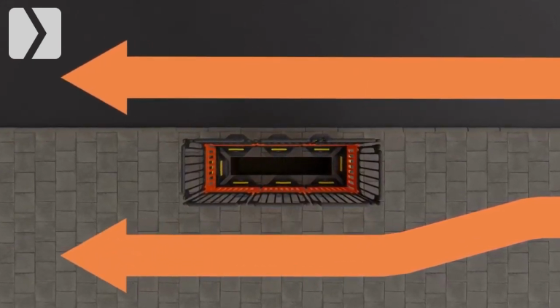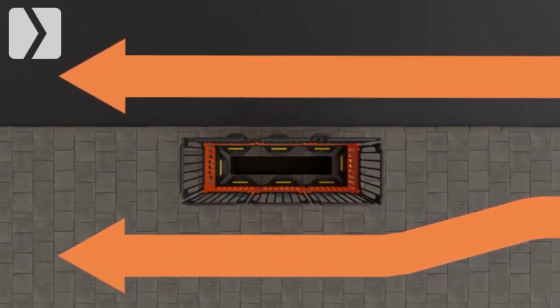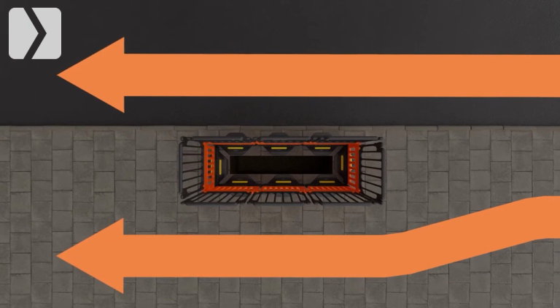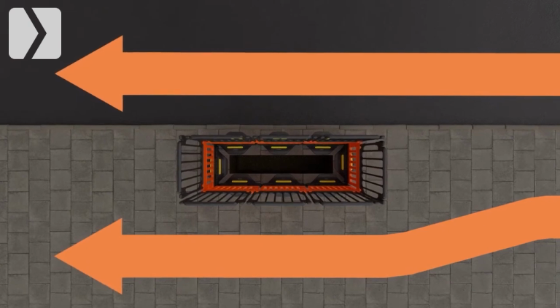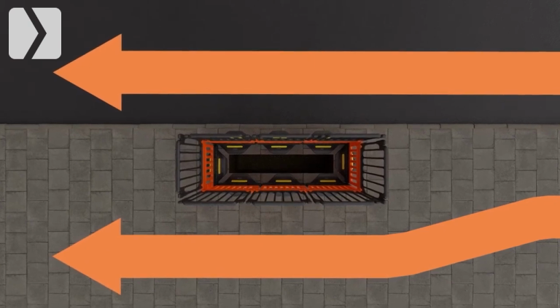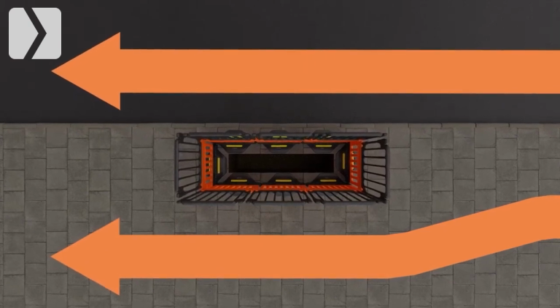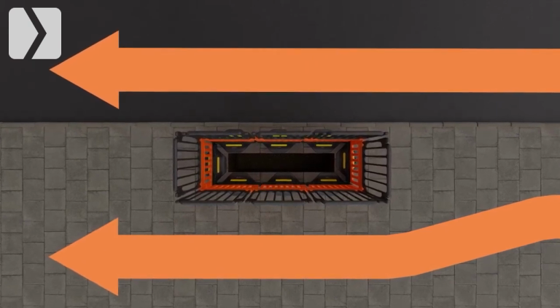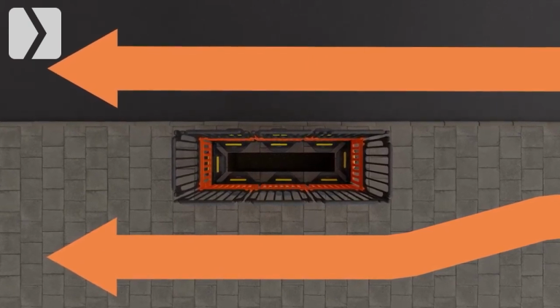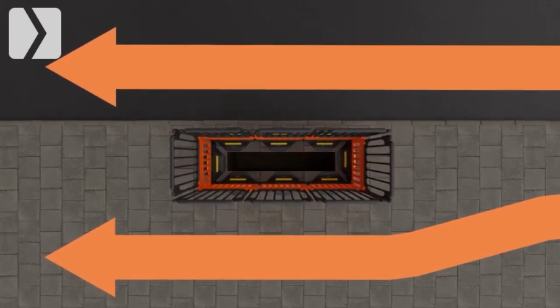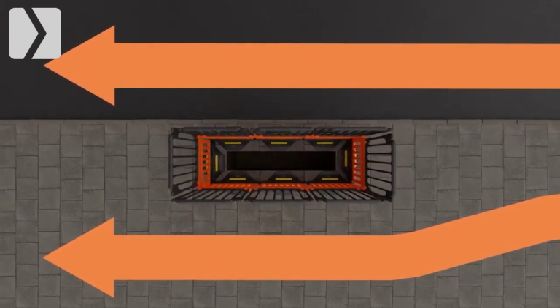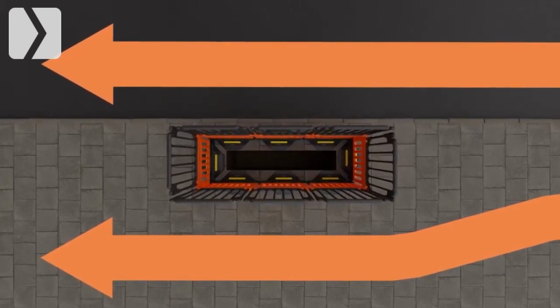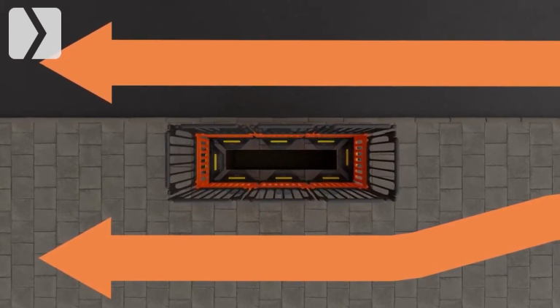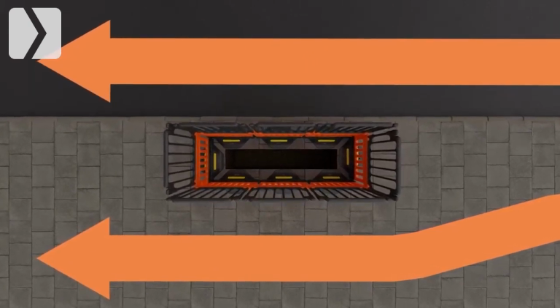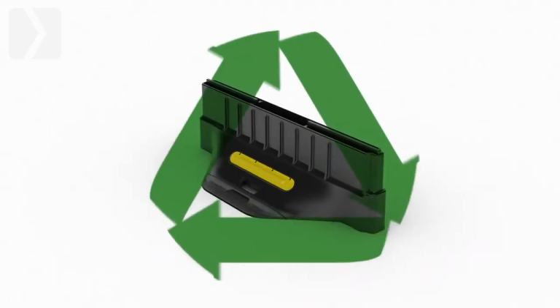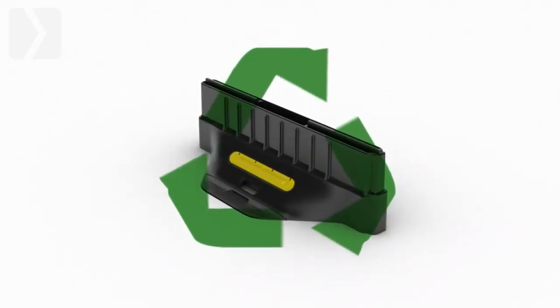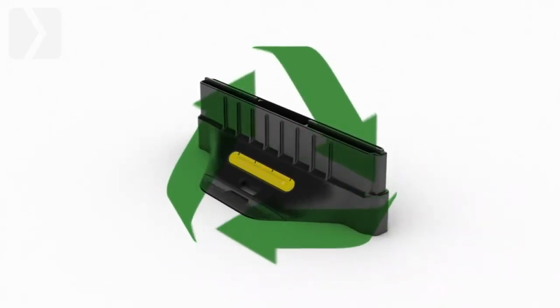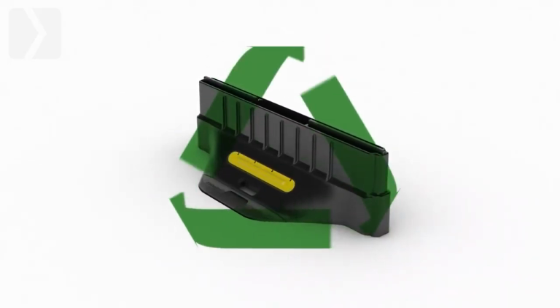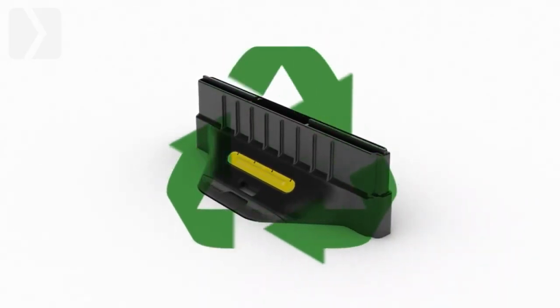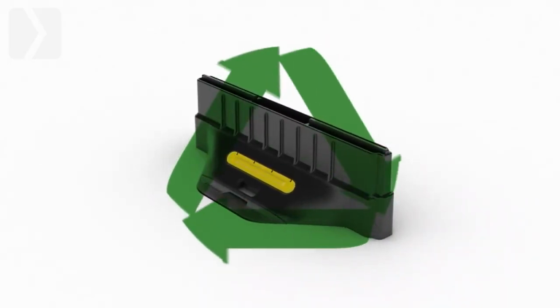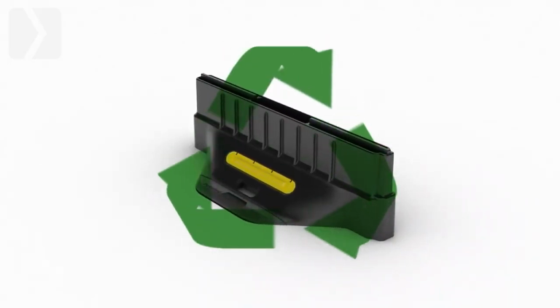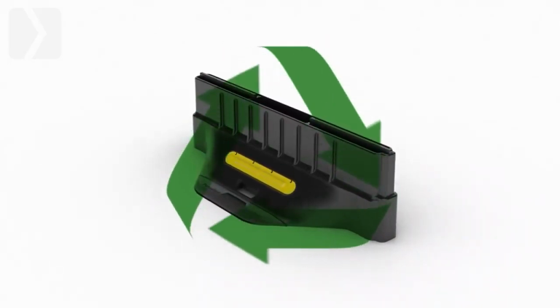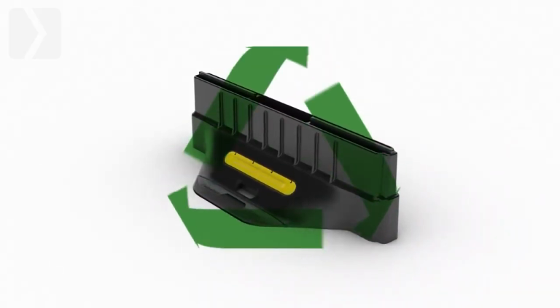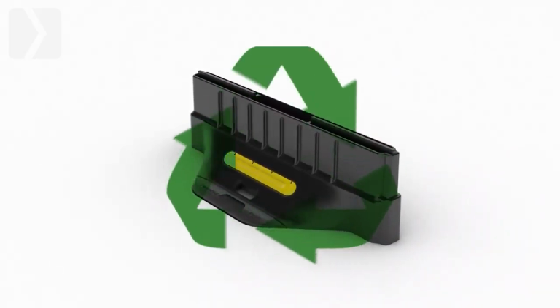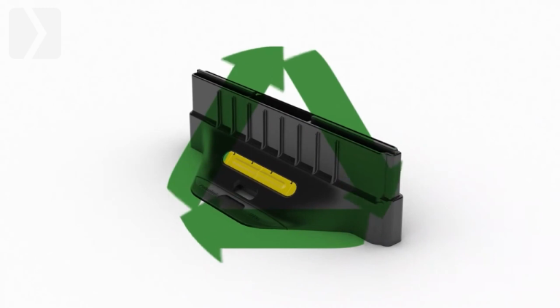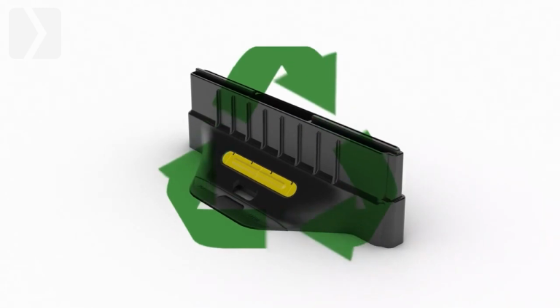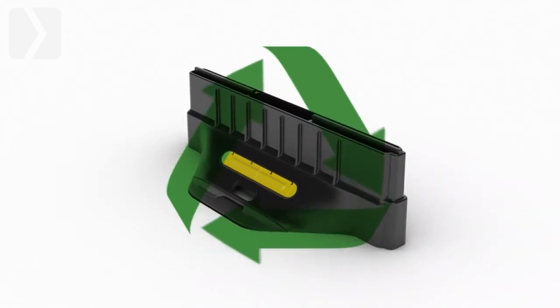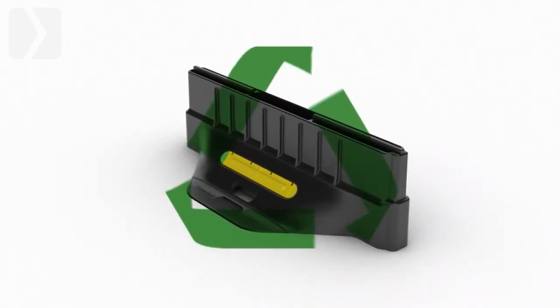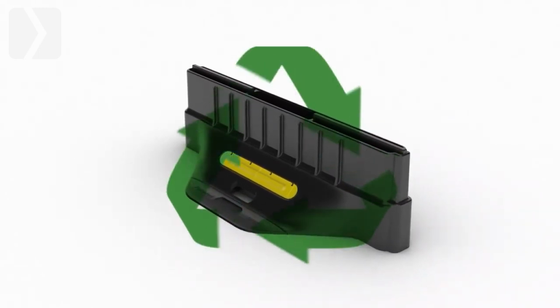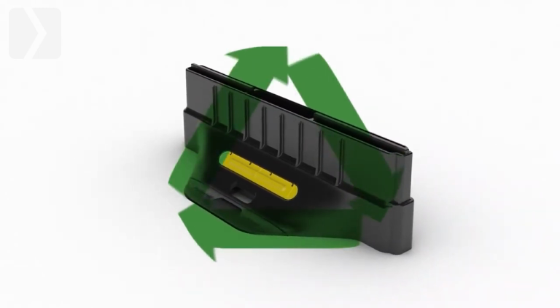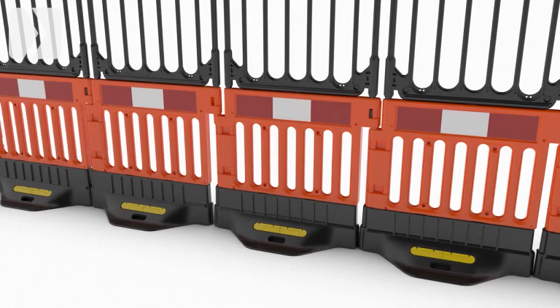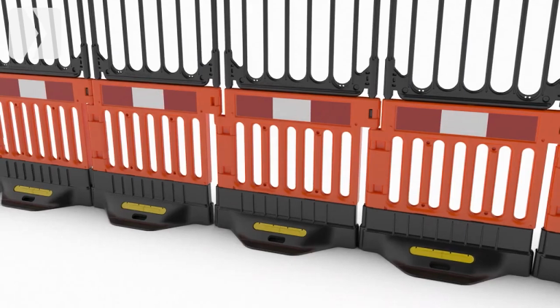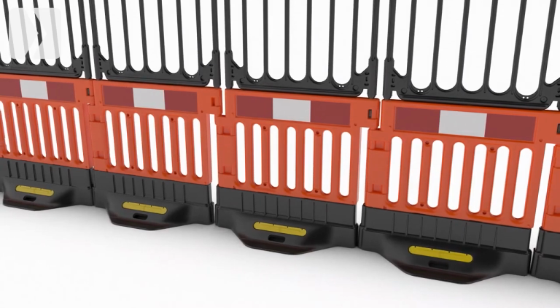Its modular design ensures that both workspace and footpath space are maximized. Our bases are made of recycled PVC, which can be returned to Oxford Plastics for recycling.